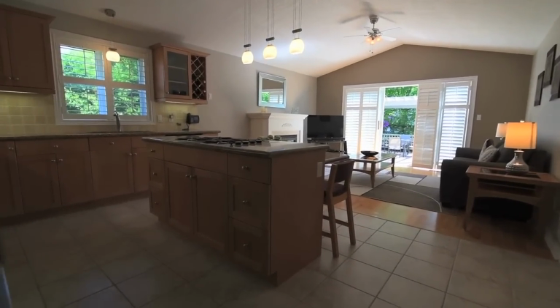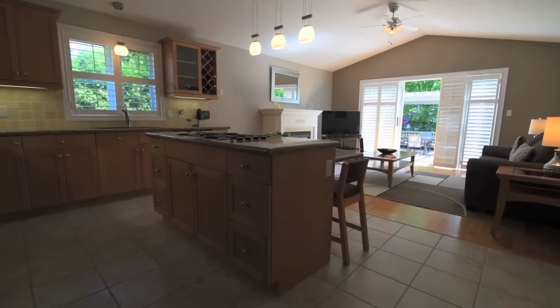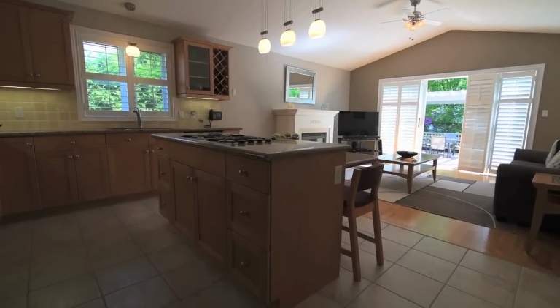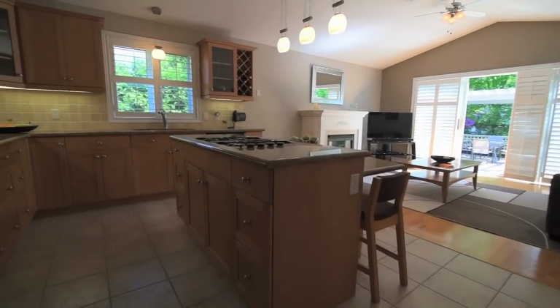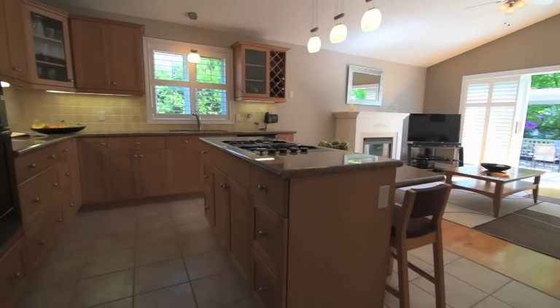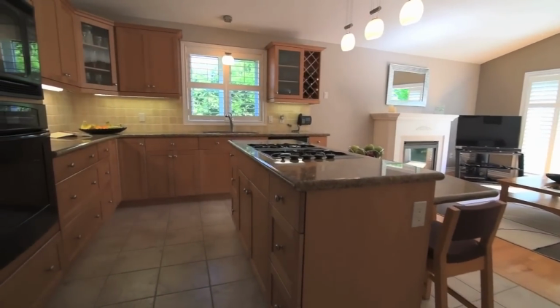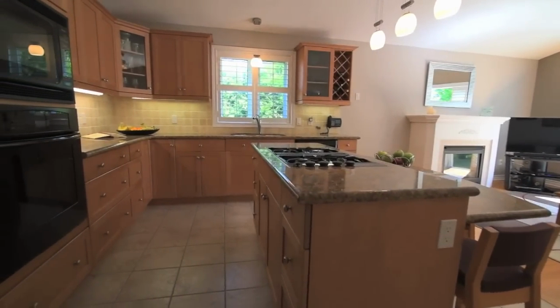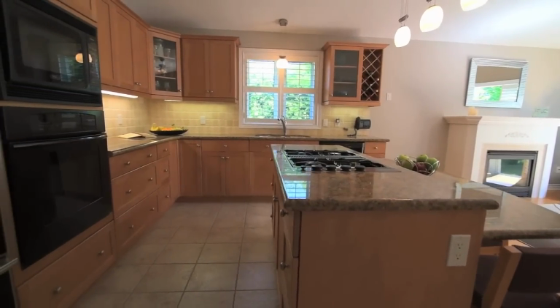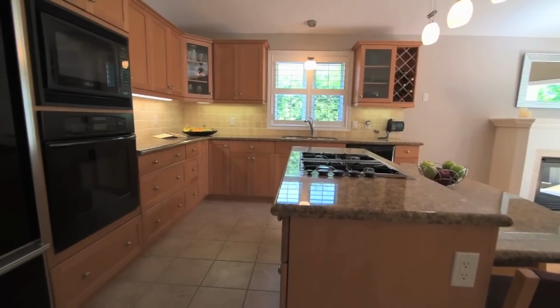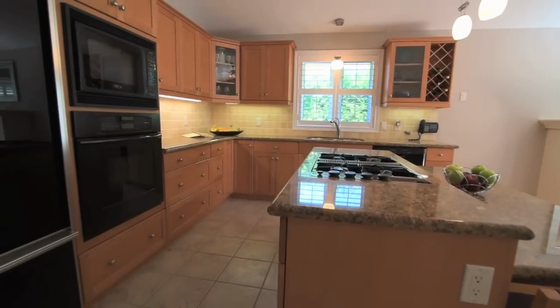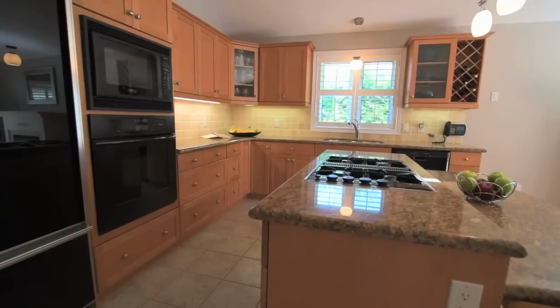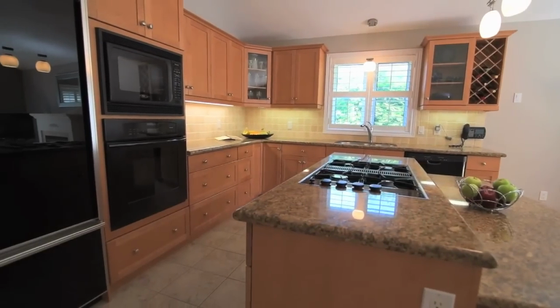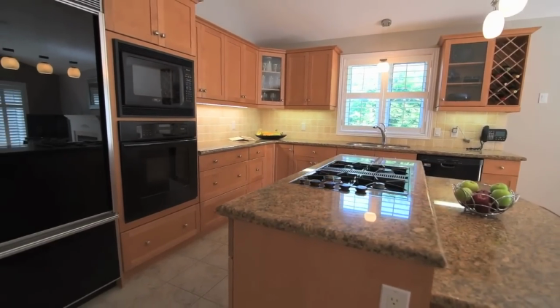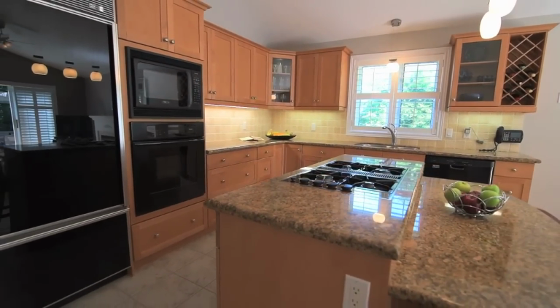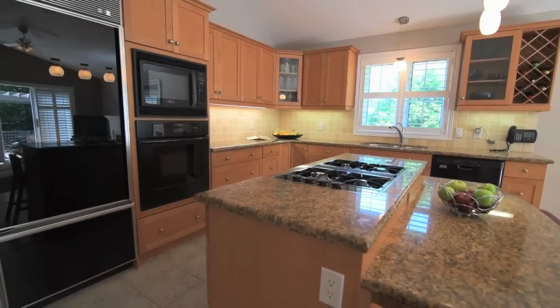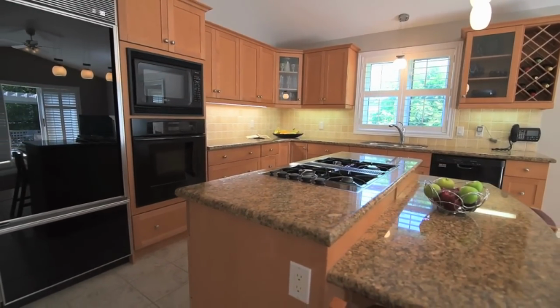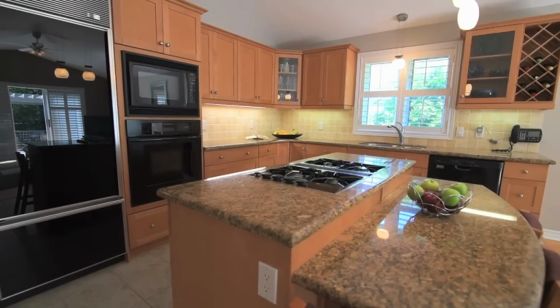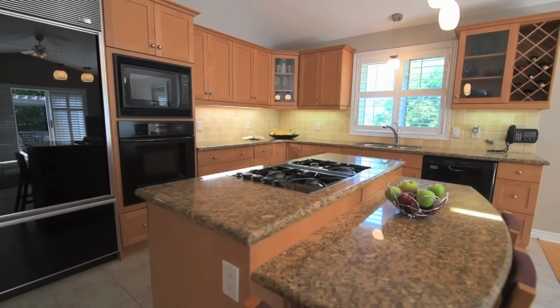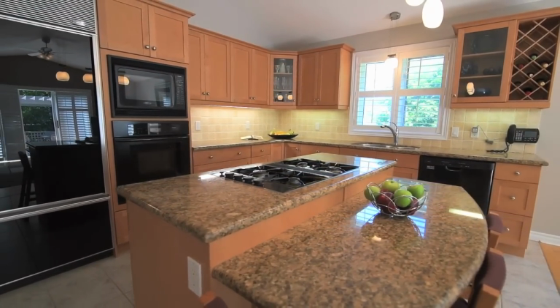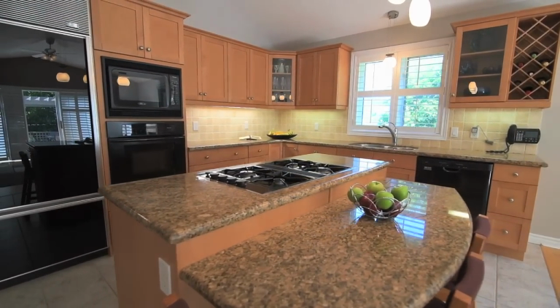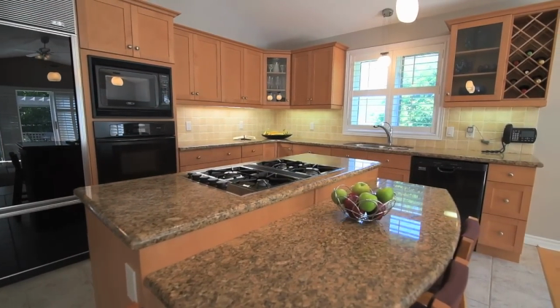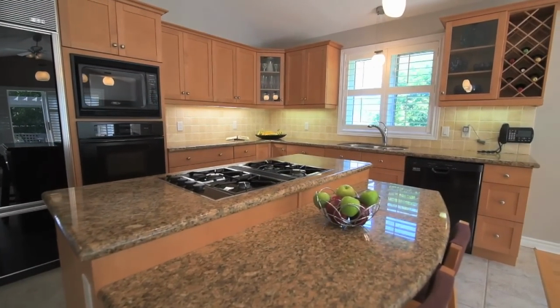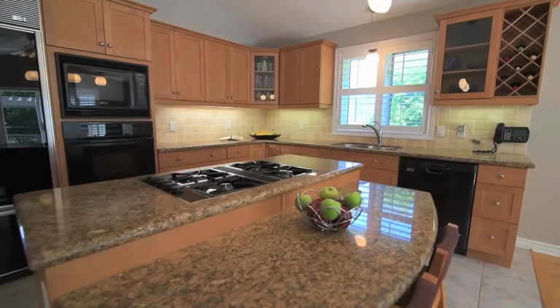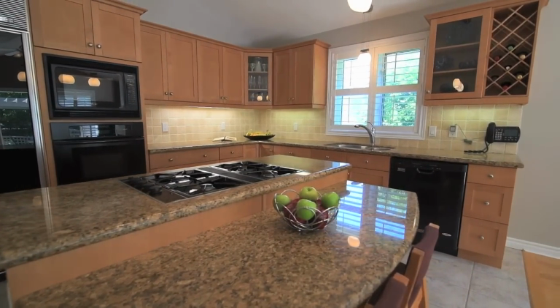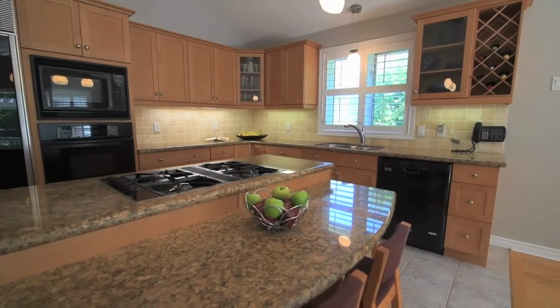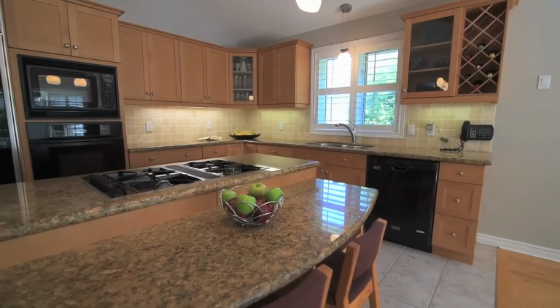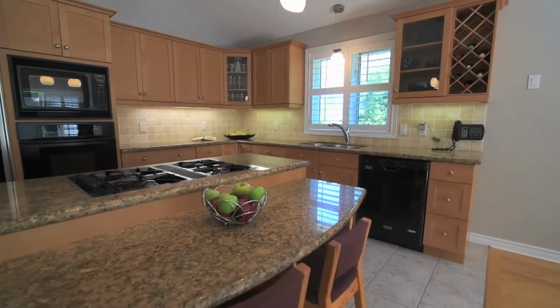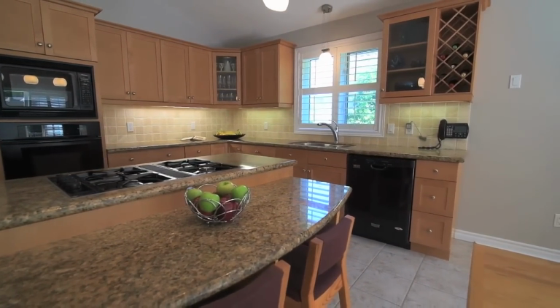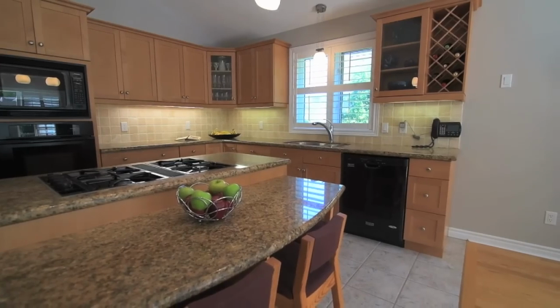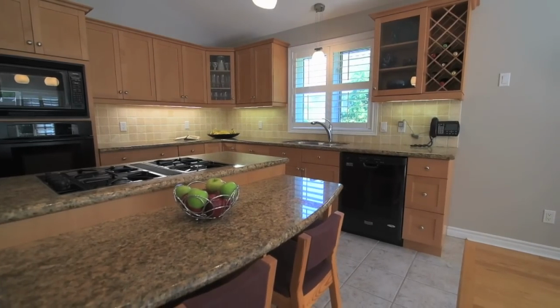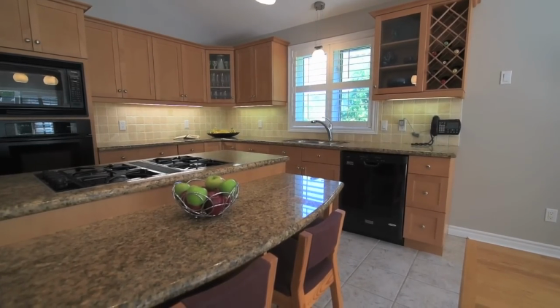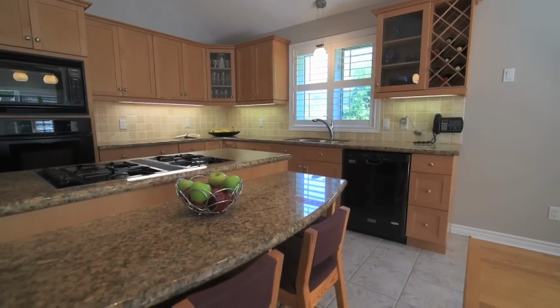The incredibly spacious kitchen features modern cabinetry with under cabinet lighting, ceramic floors and high-end appliances including a gas cooktop in the center island, which has an extended counter with breakfast seating.